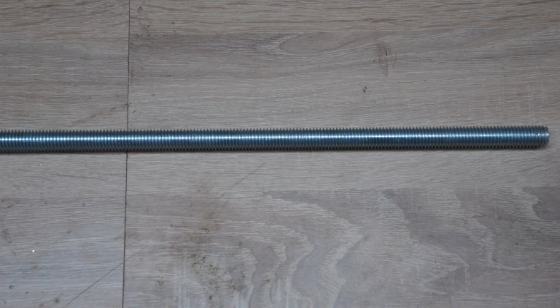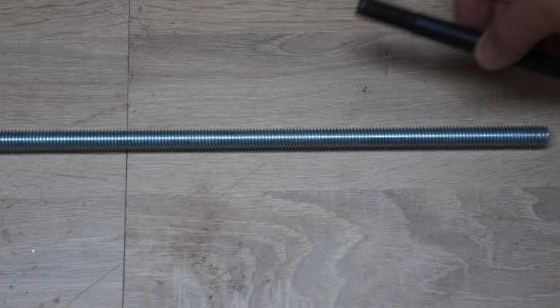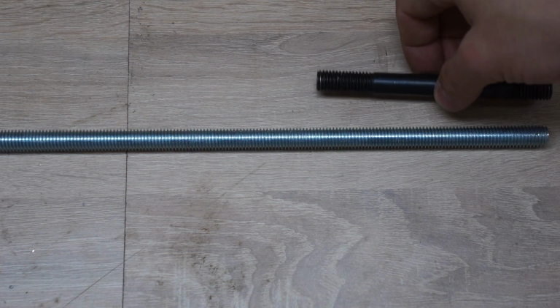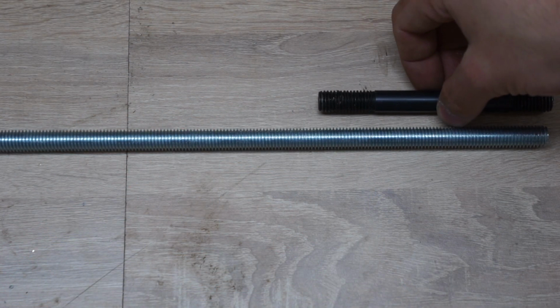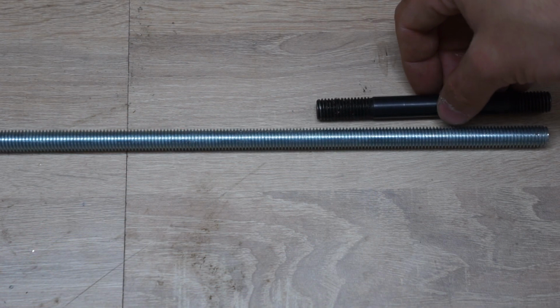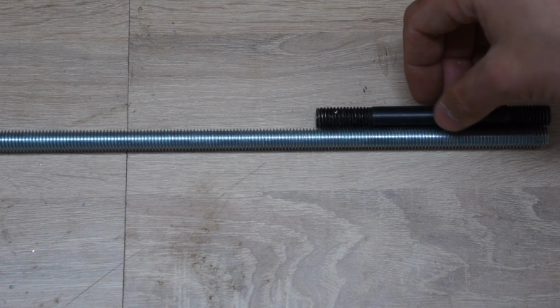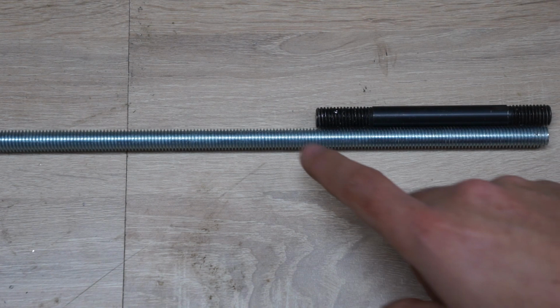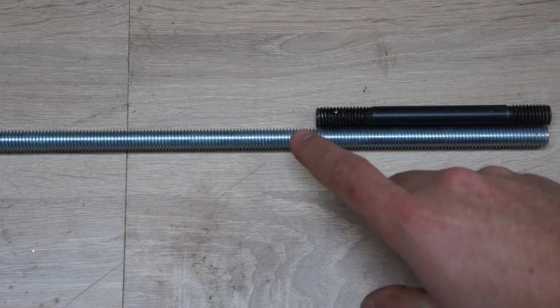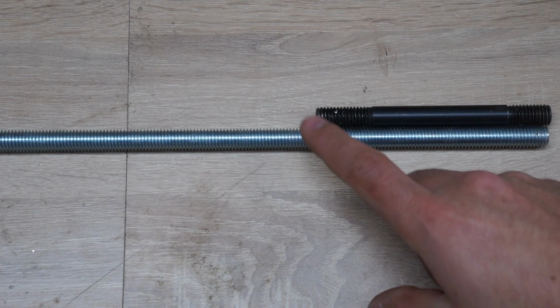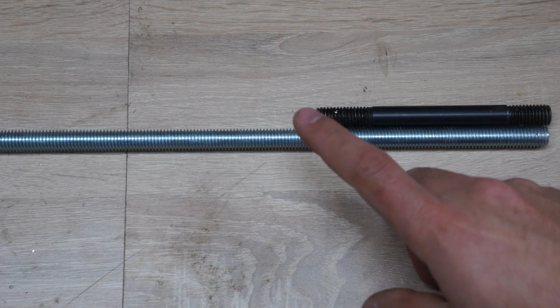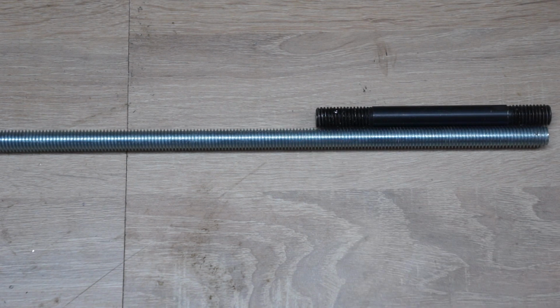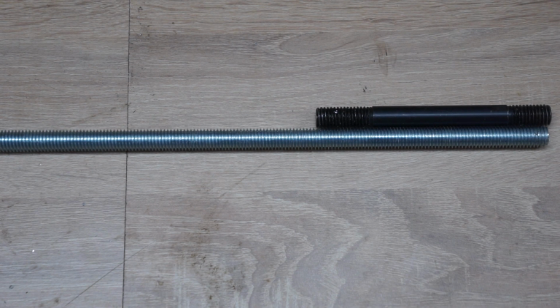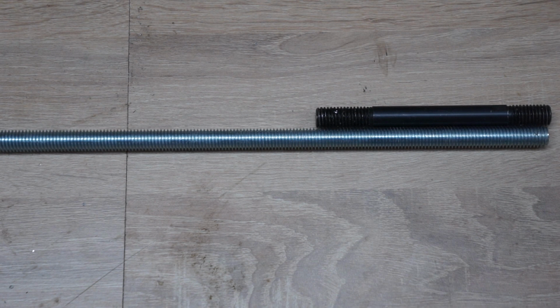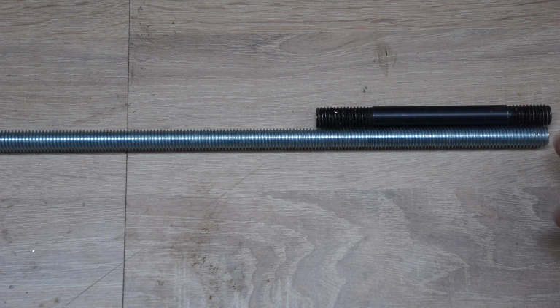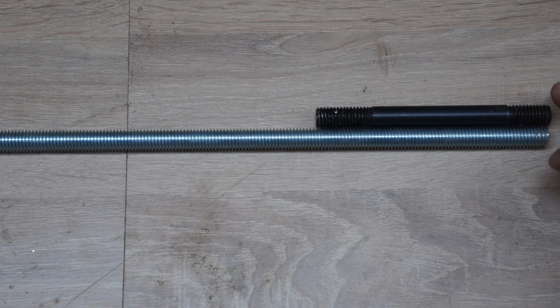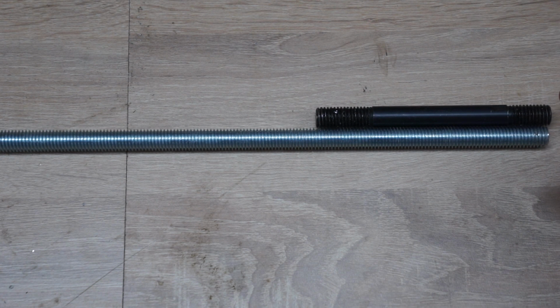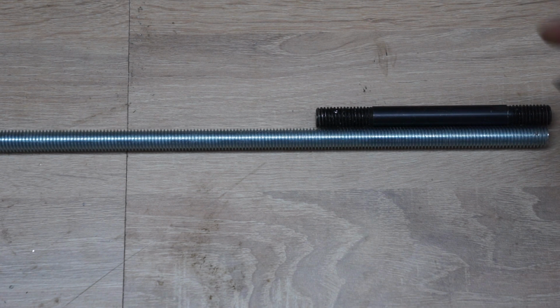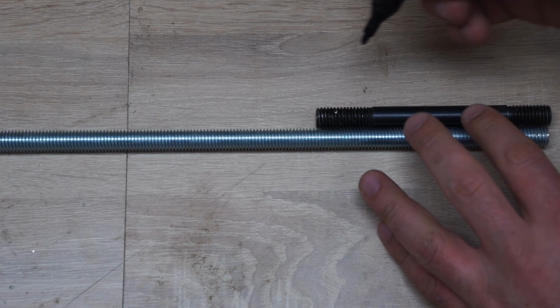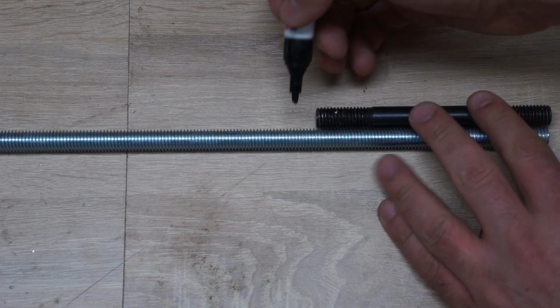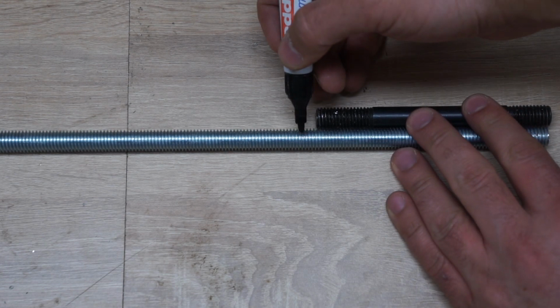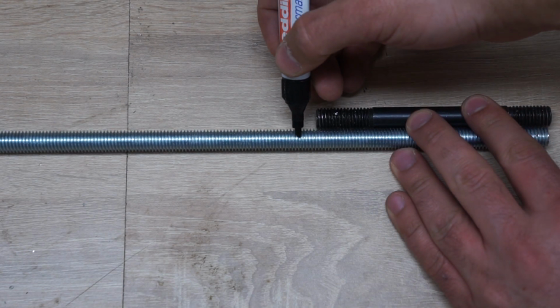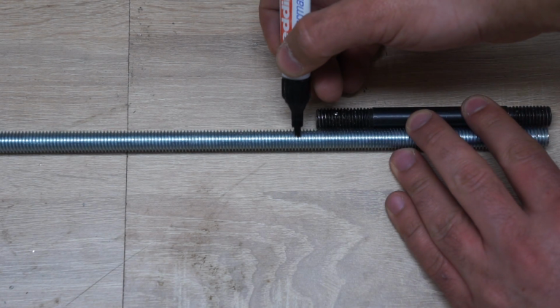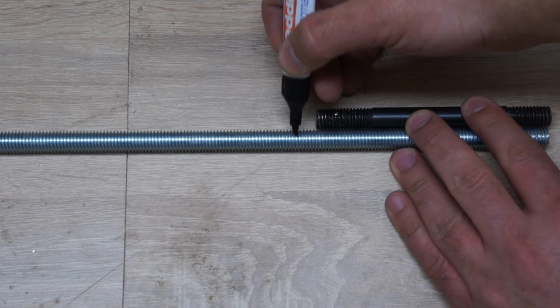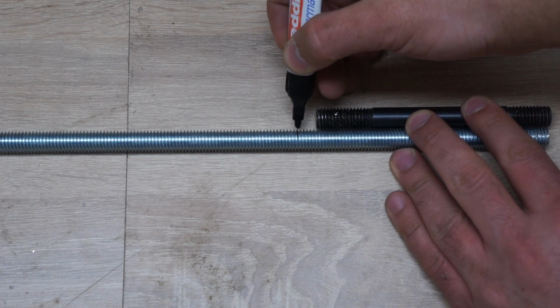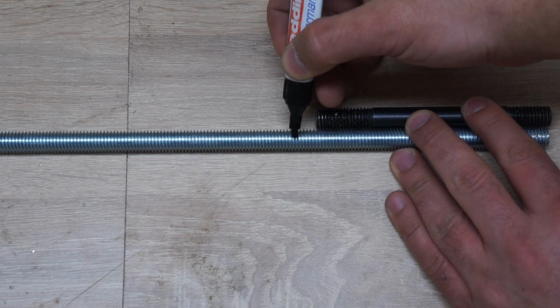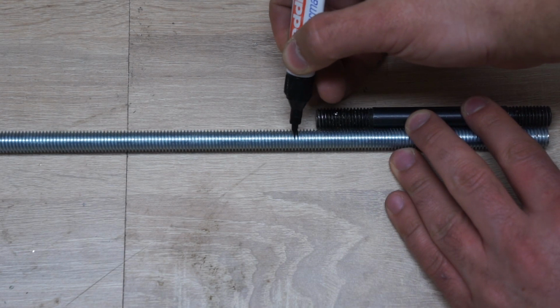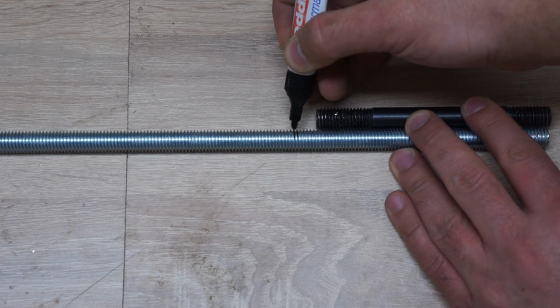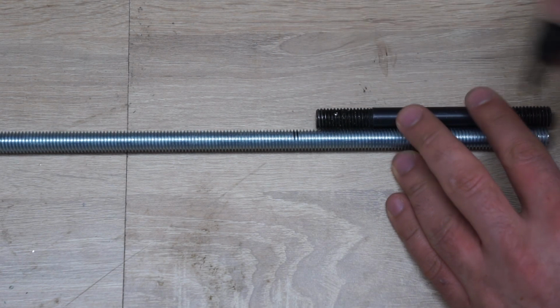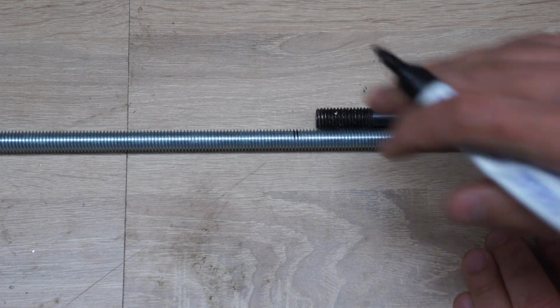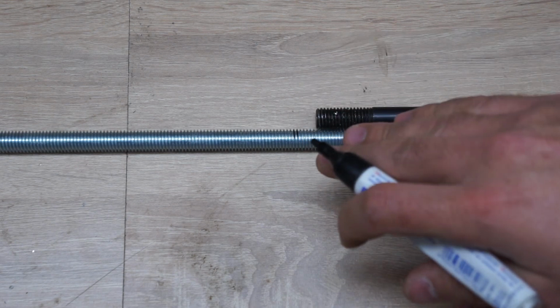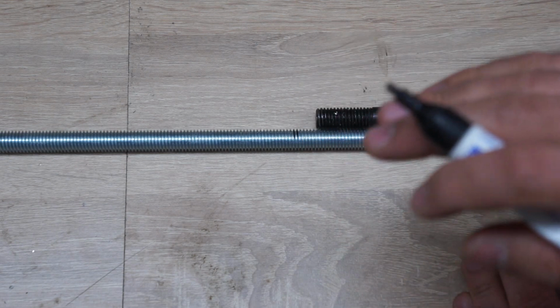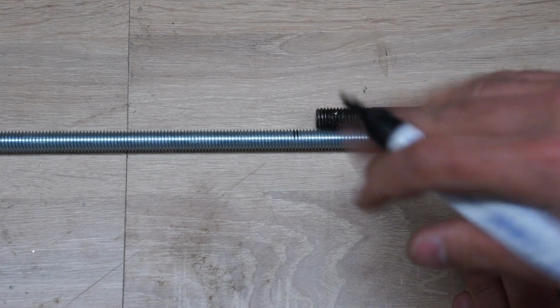To replace the boring bar, I'm going to cut a section off of this threaded rod — this is M12. I also find it to be a bit short, so I'm going to cut about another 10mm more. To cut this I'm going to use the angle grinder.